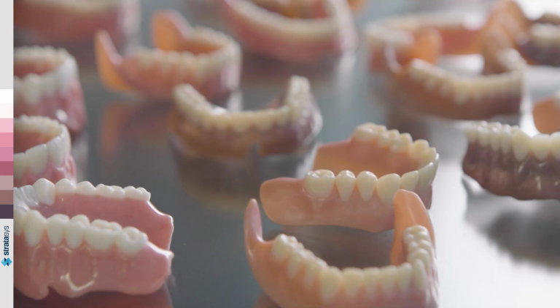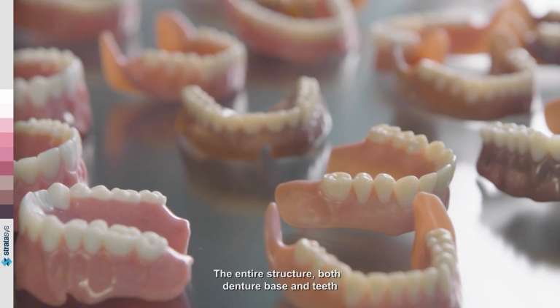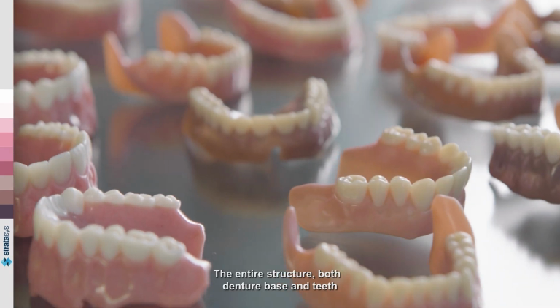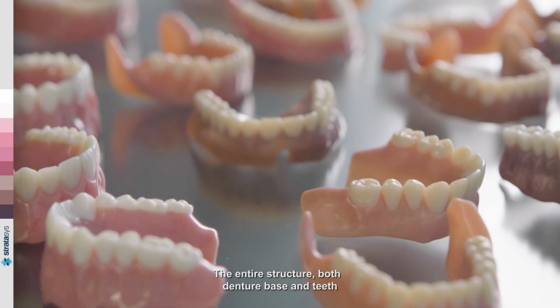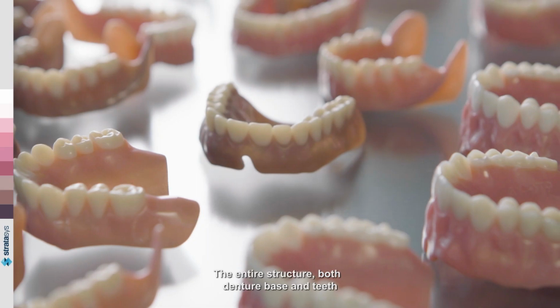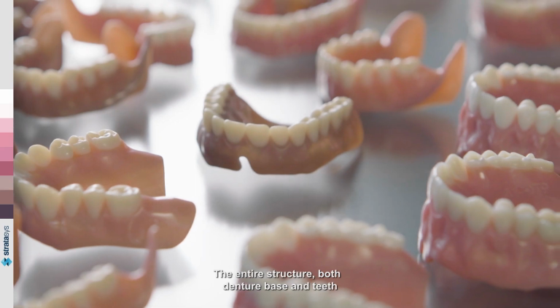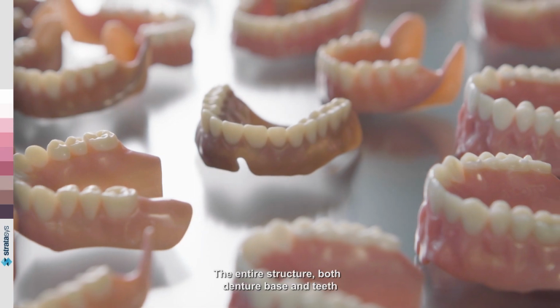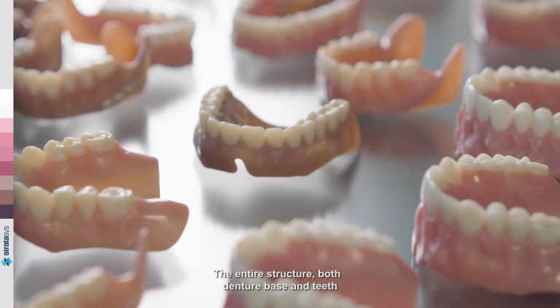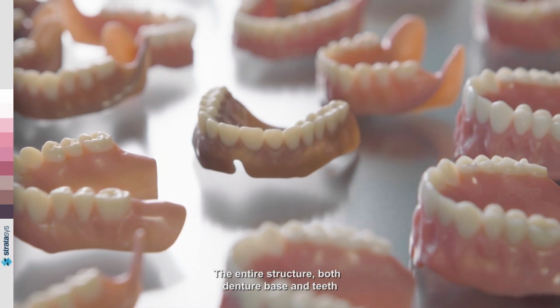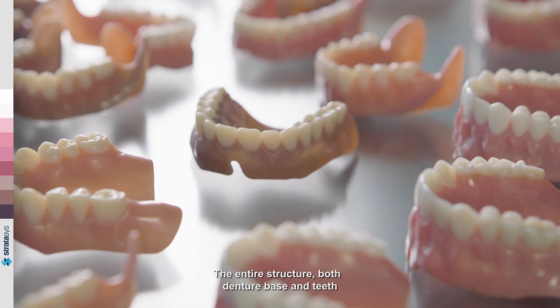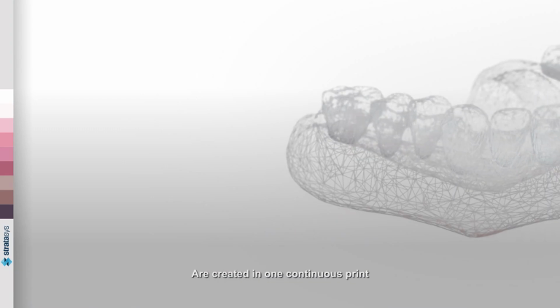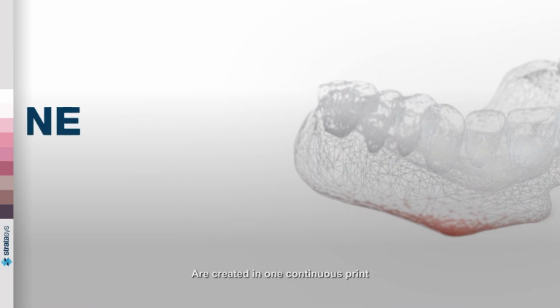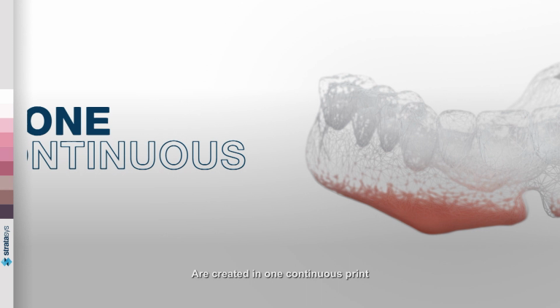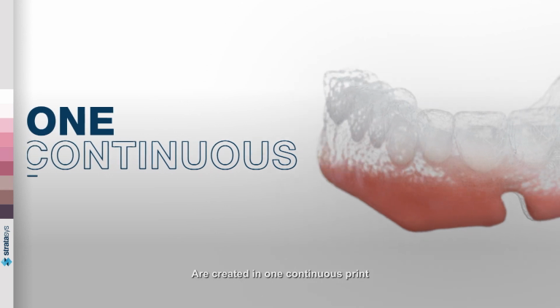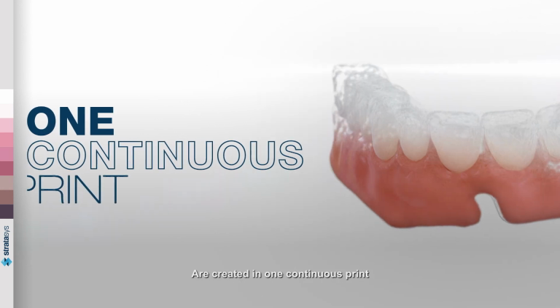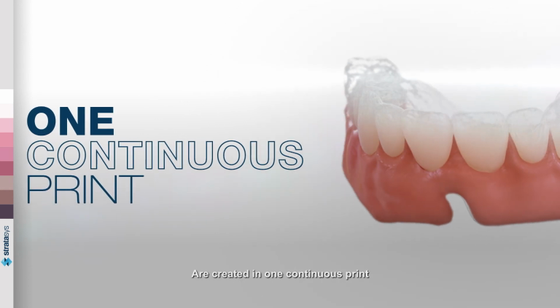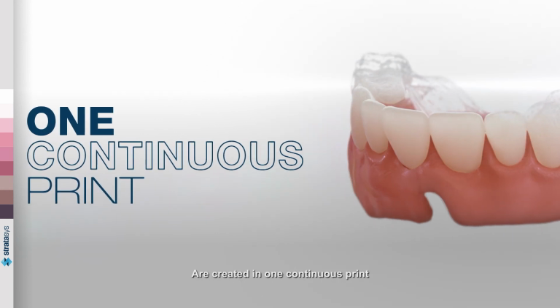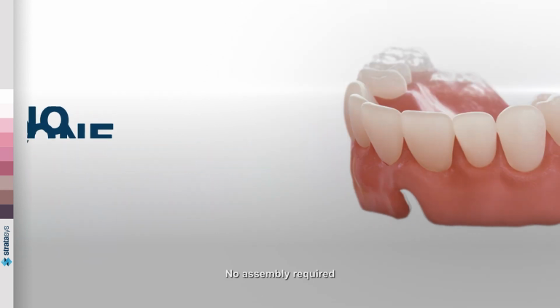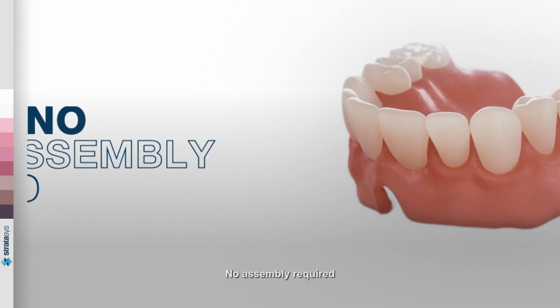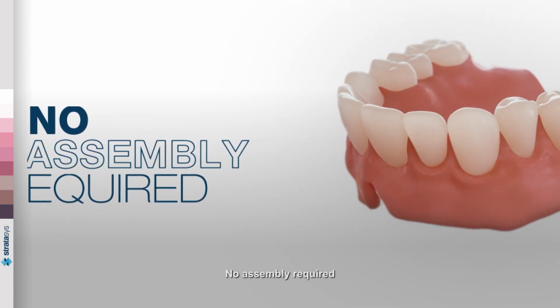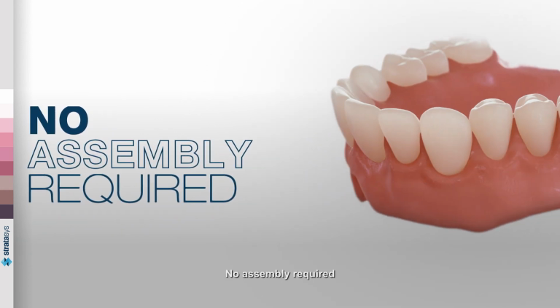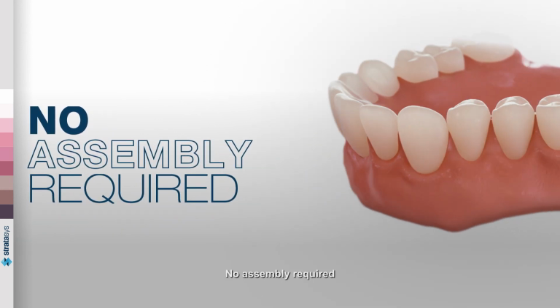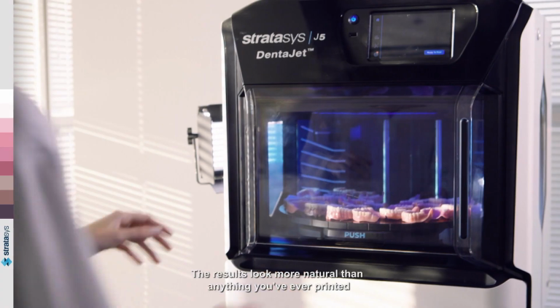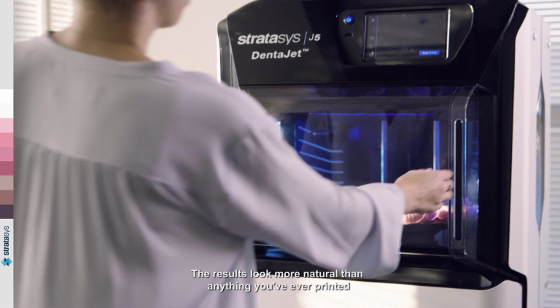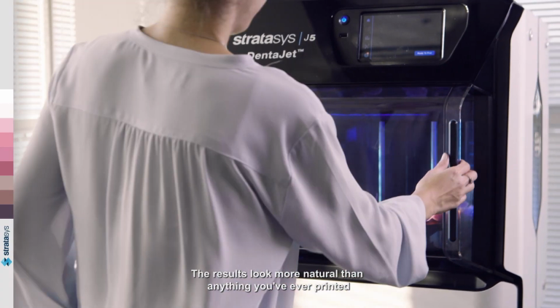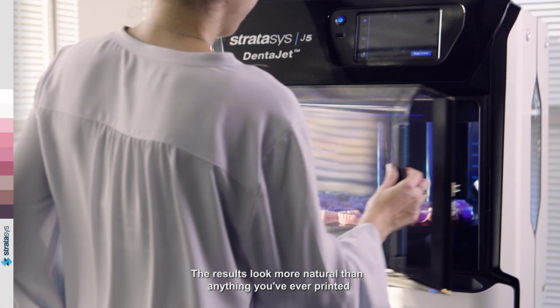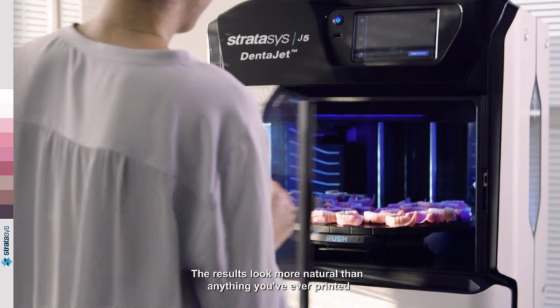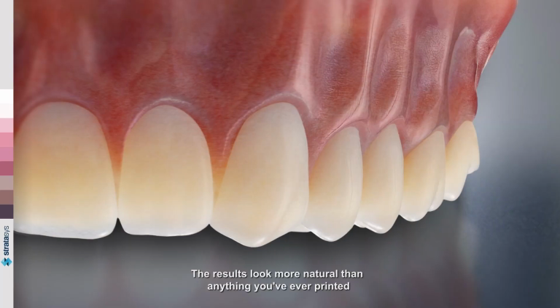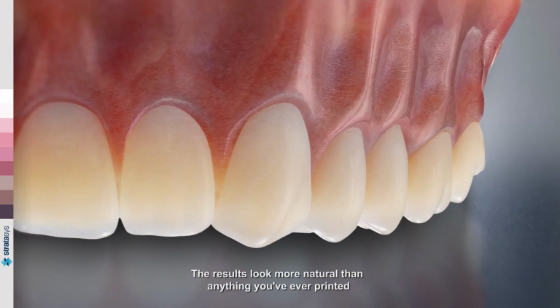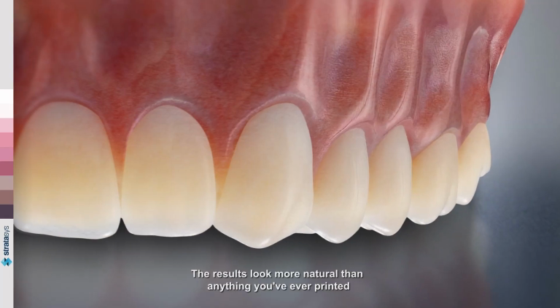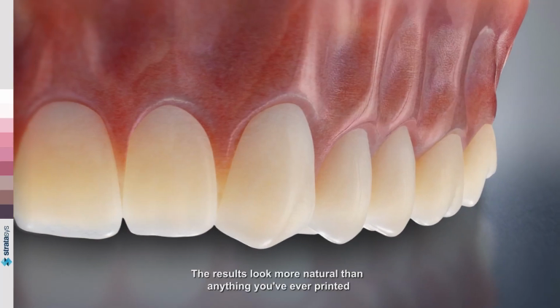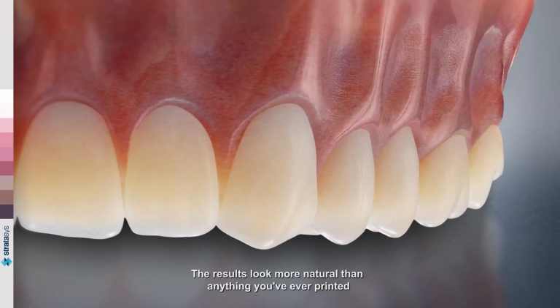The entire structure — both denture base and teeth — are created in one continuous print. No assembly required. The results look more natural than anything you've ever printed.